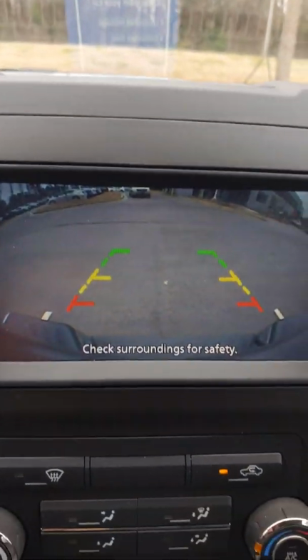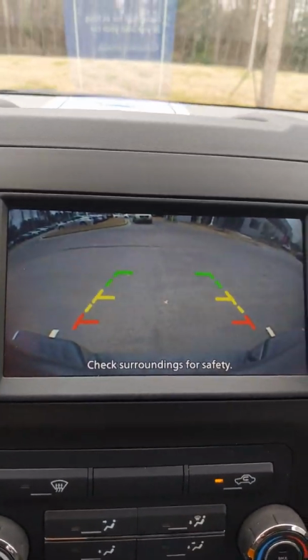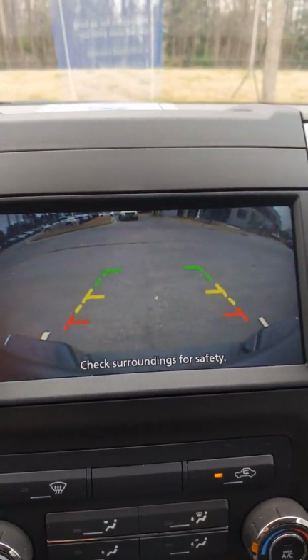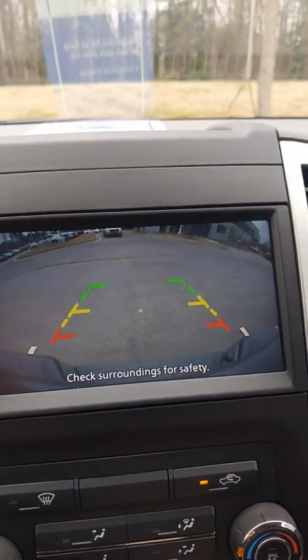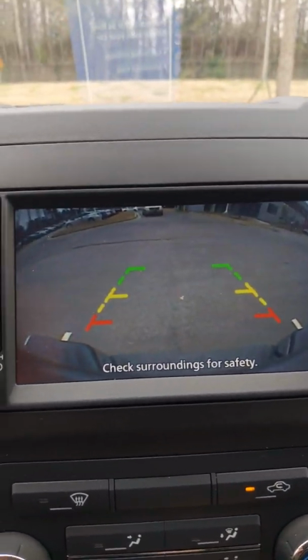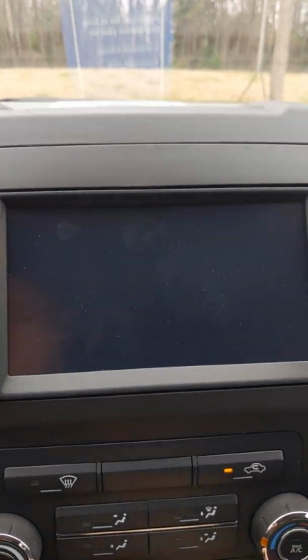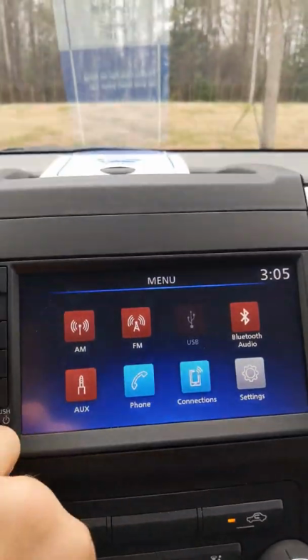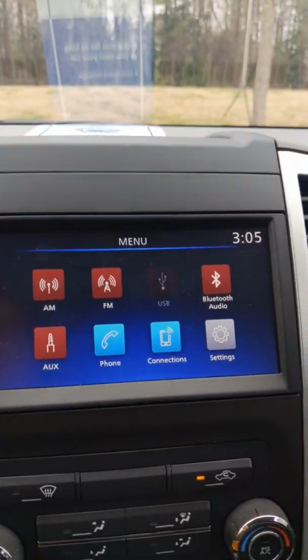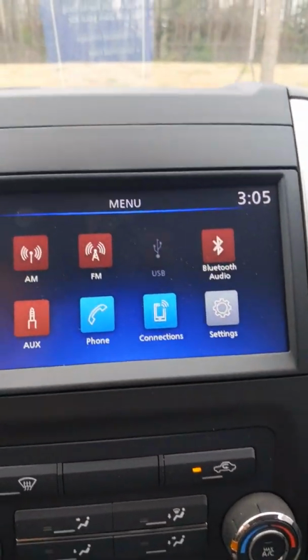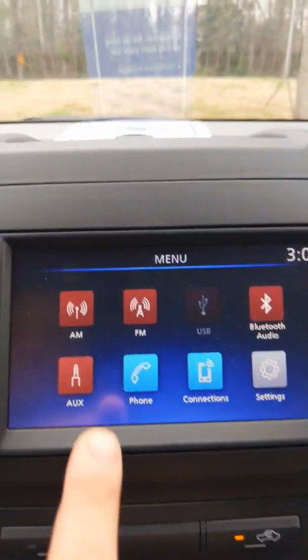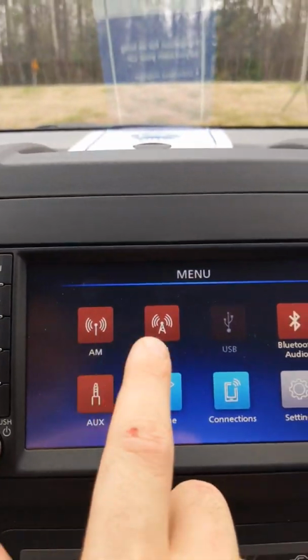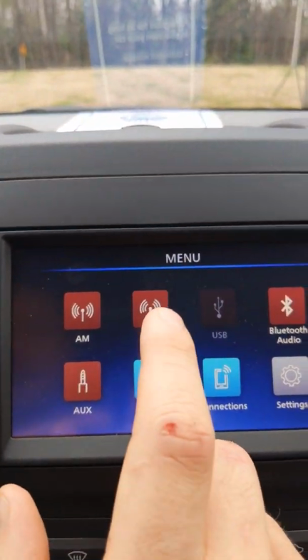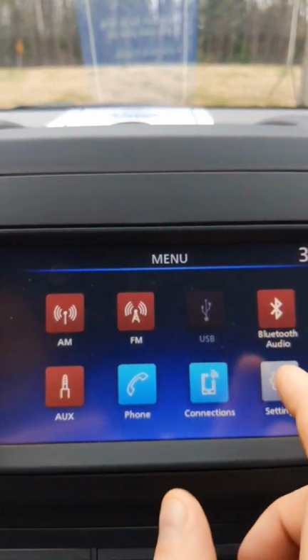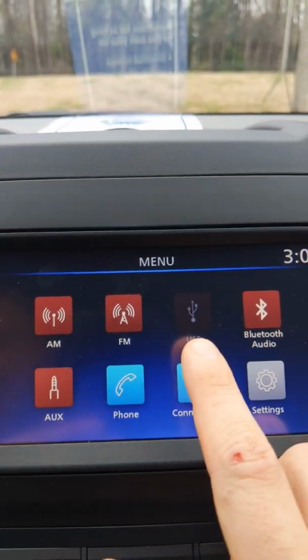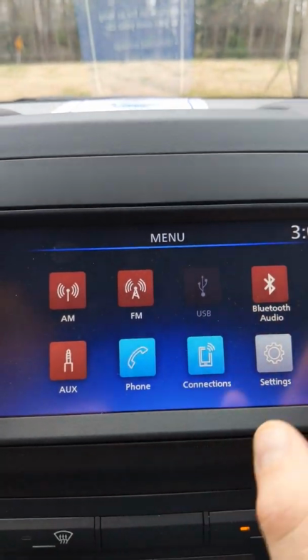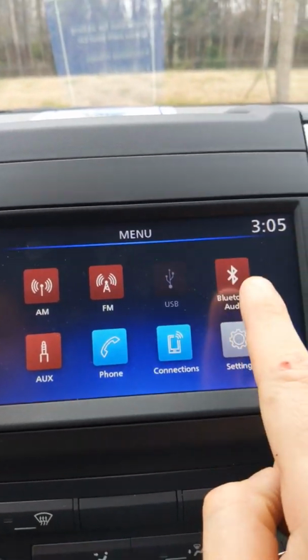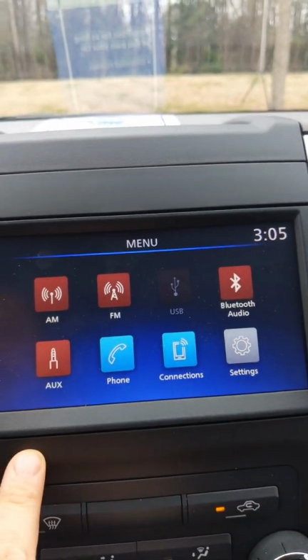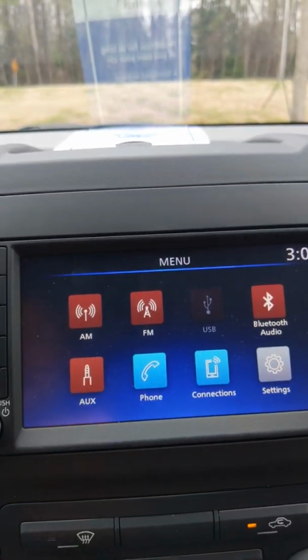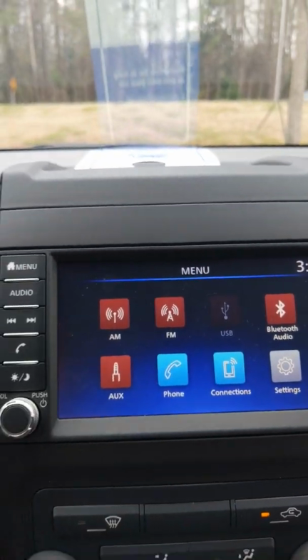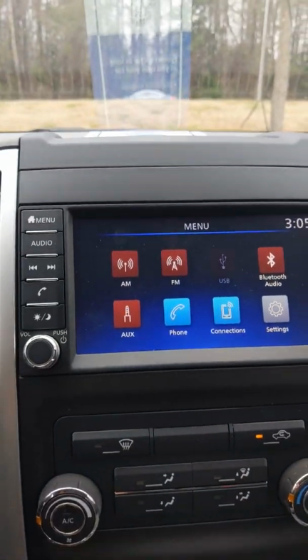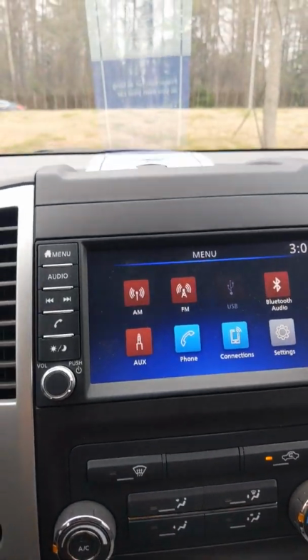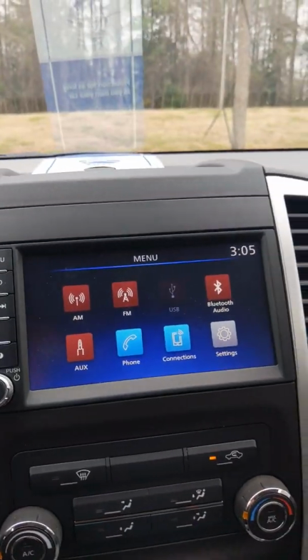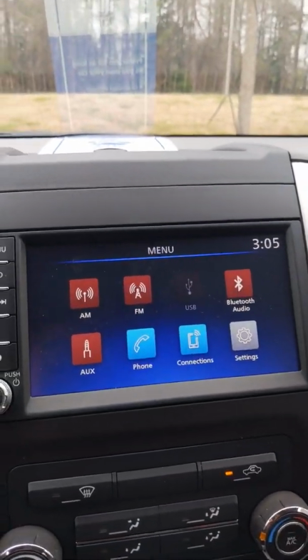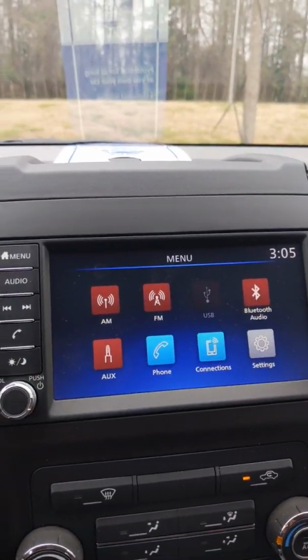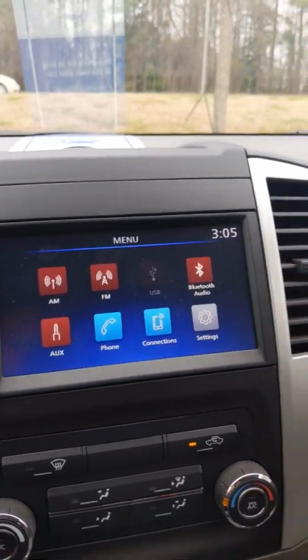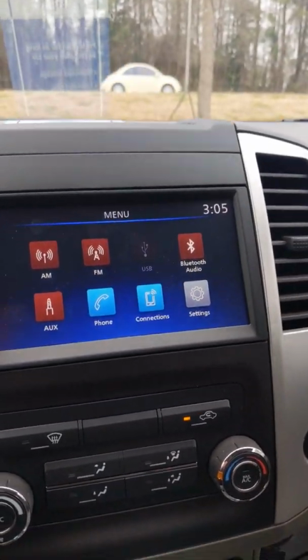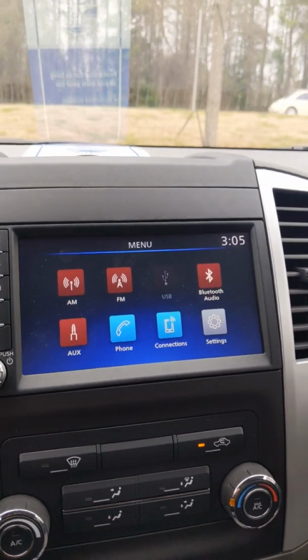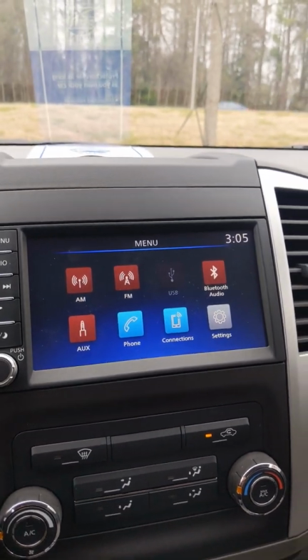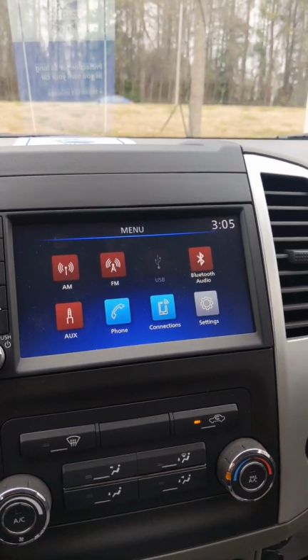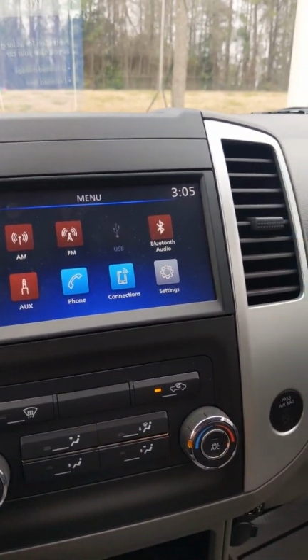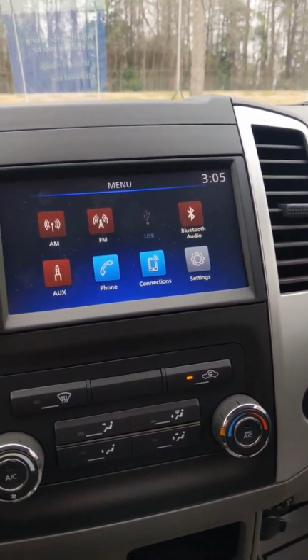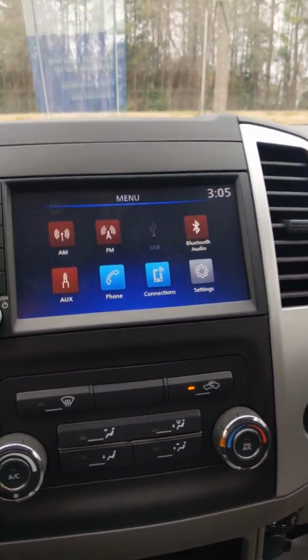Your Frontier is going to come with a backup camera. It's going to come with AM, FM, a USB, Bluetooth capability, and an auxiliary port, so you can play your music, maps, or whatever you prefer.